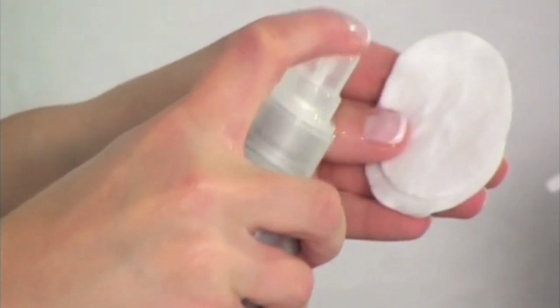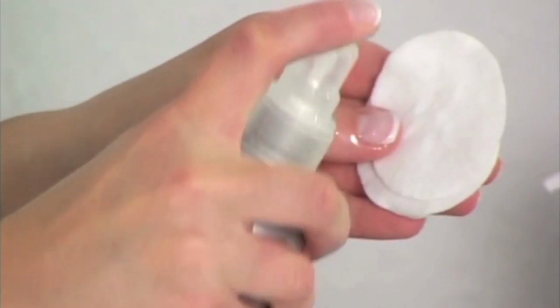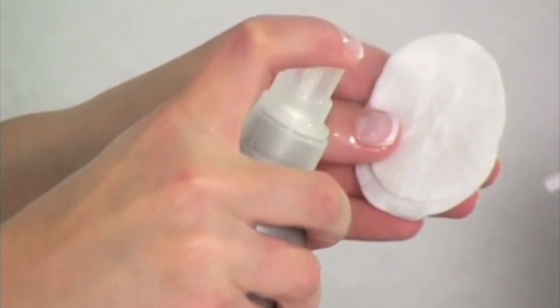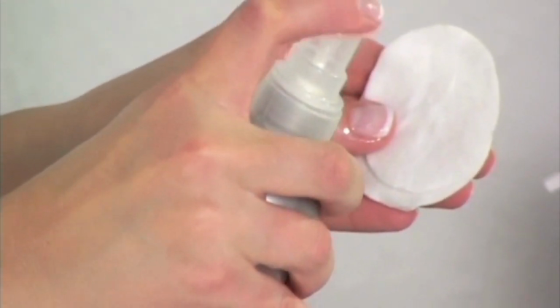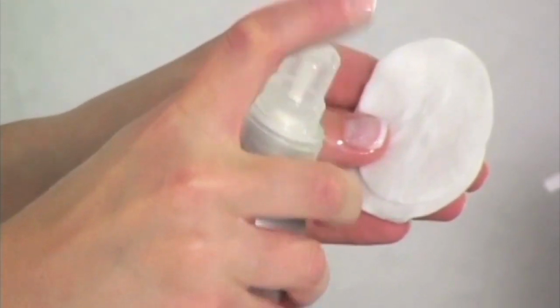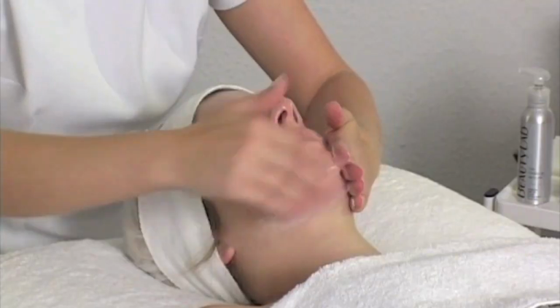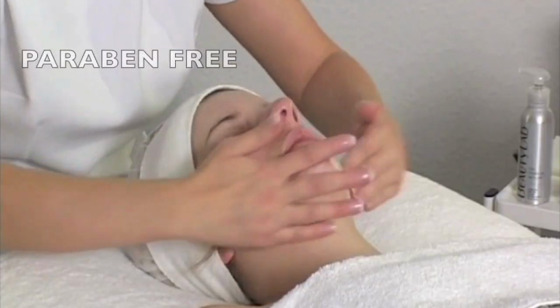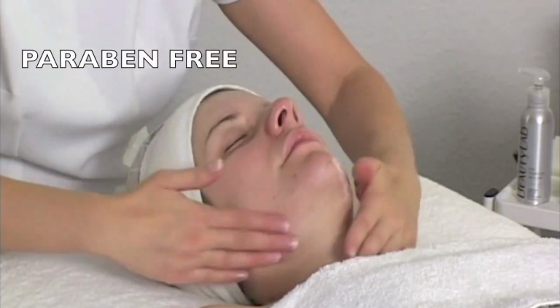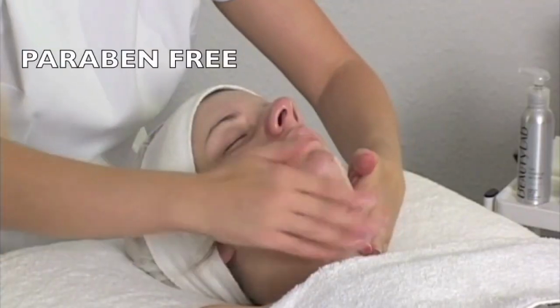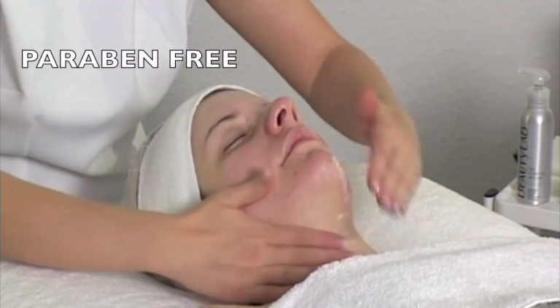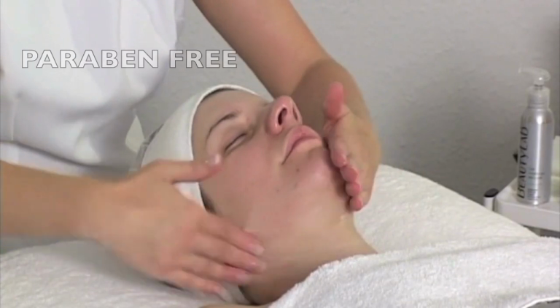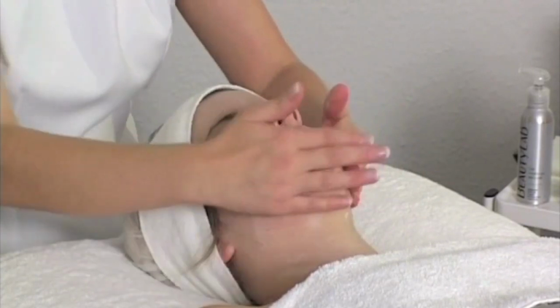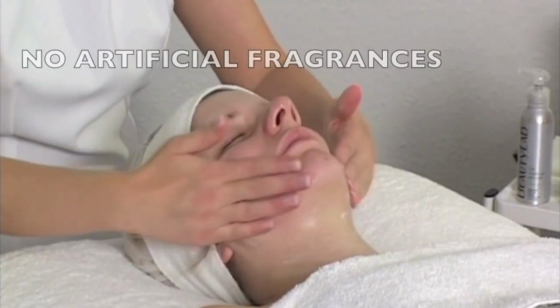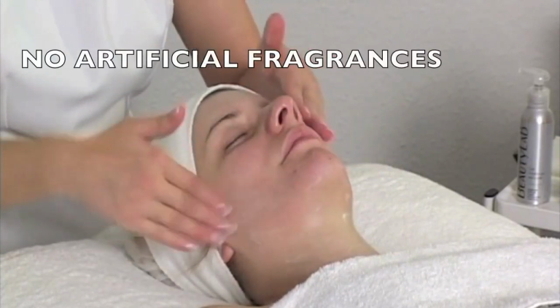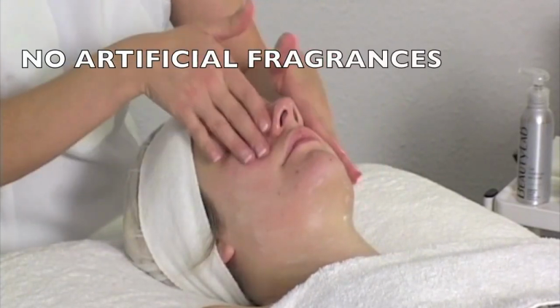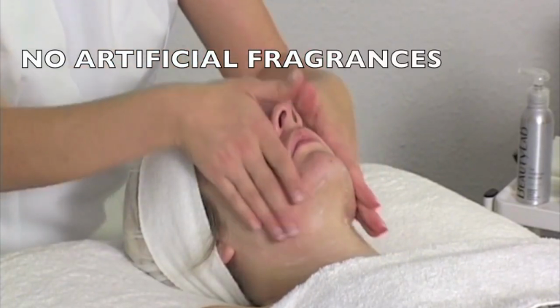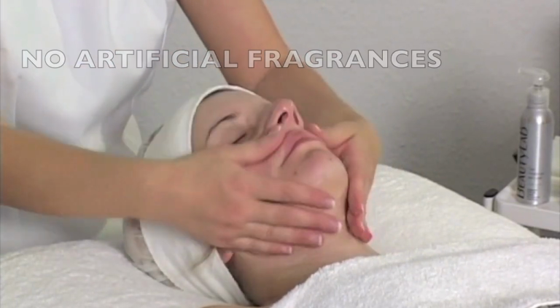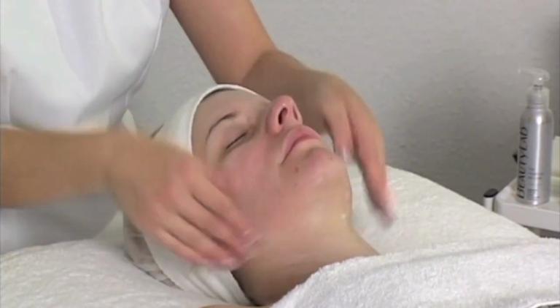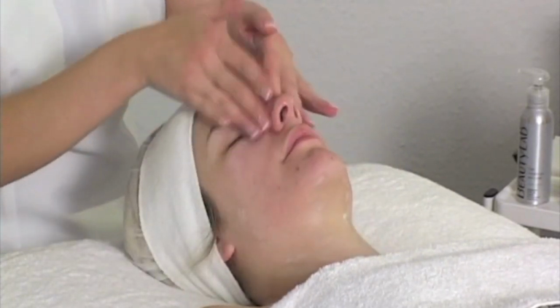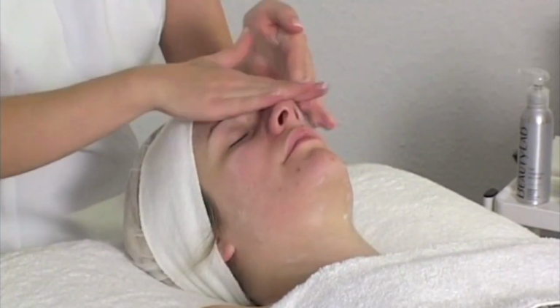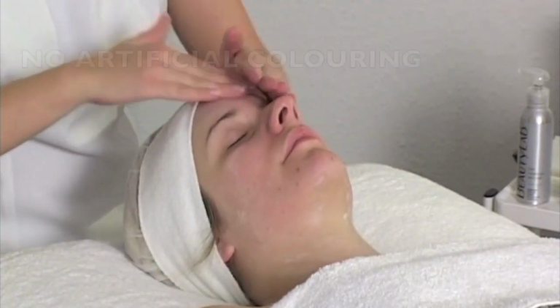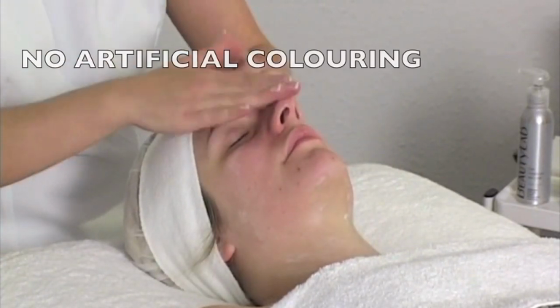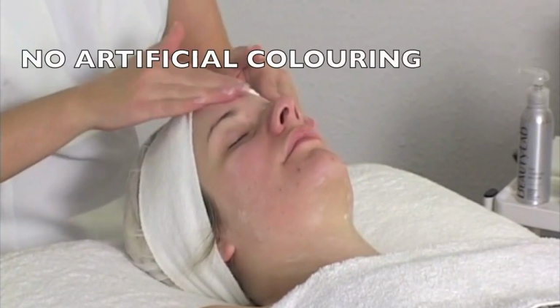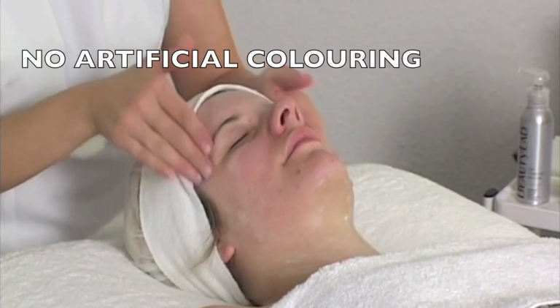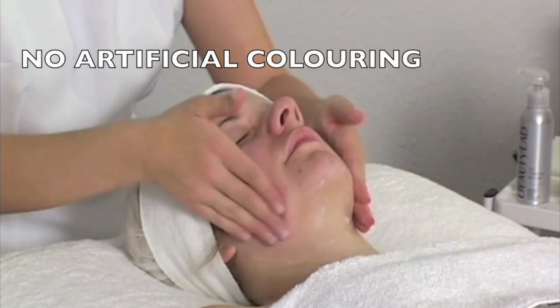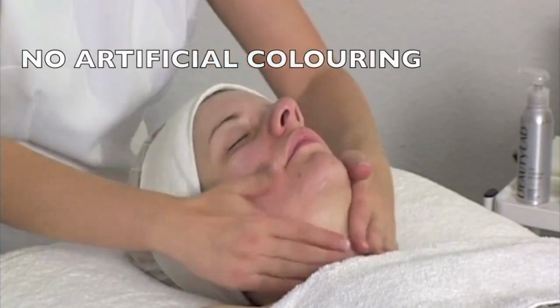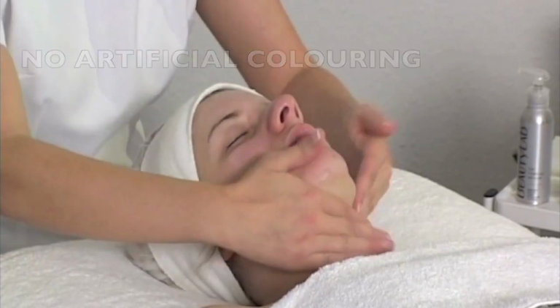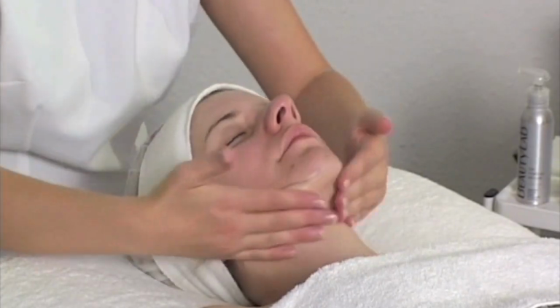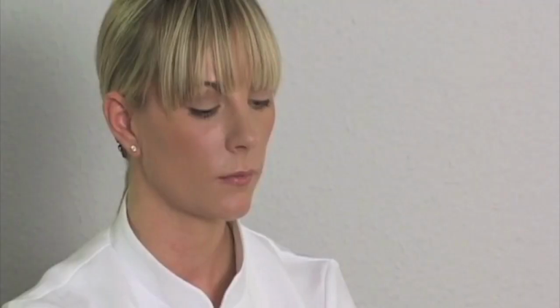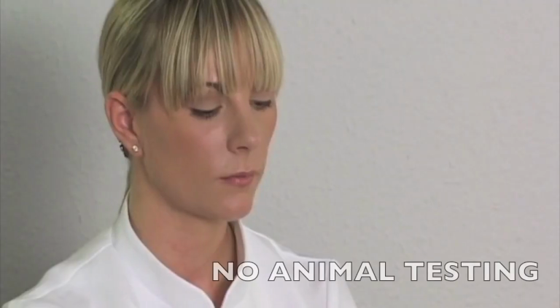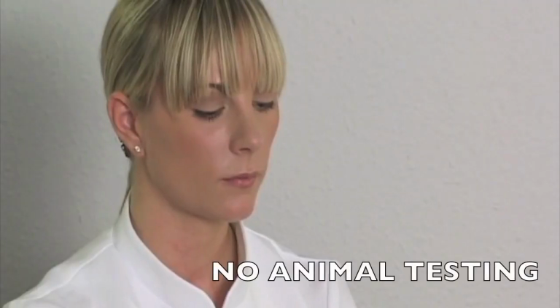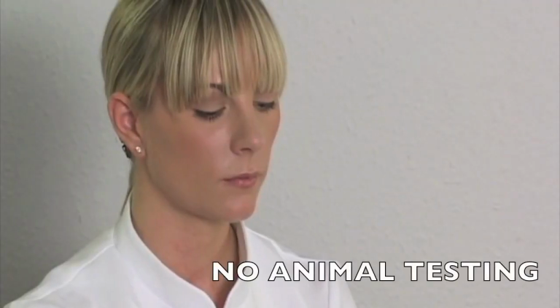Beauty Lab products are paraben free, use no artificial fragrances, contain no artificial colouring, and use no animal testing.